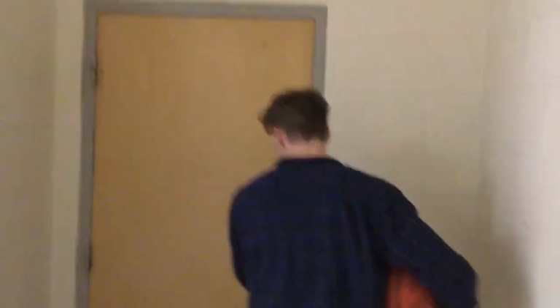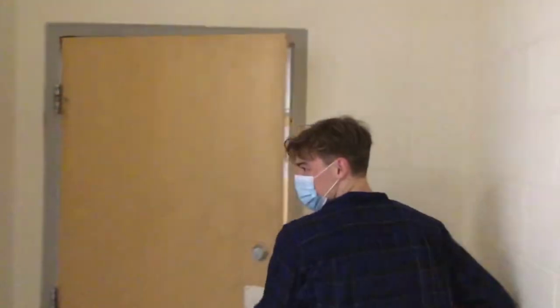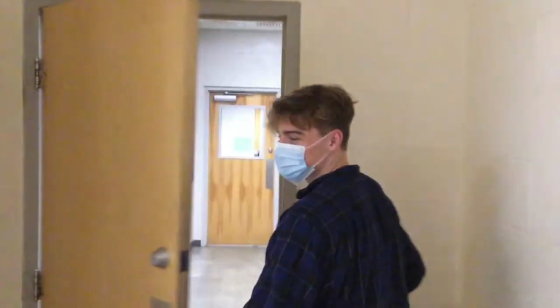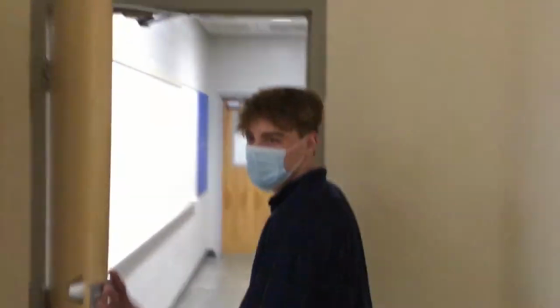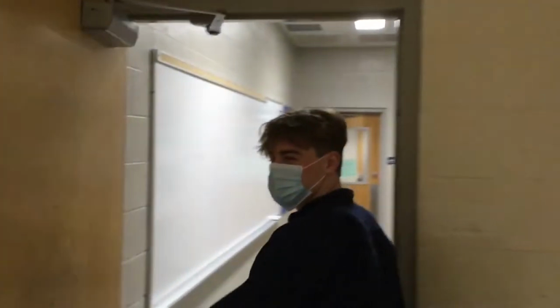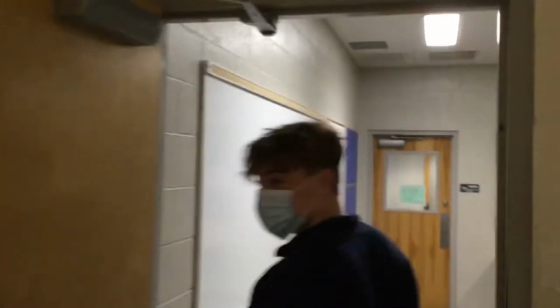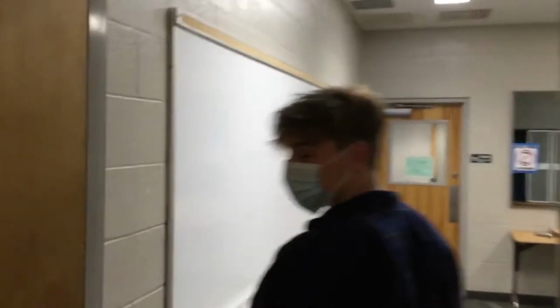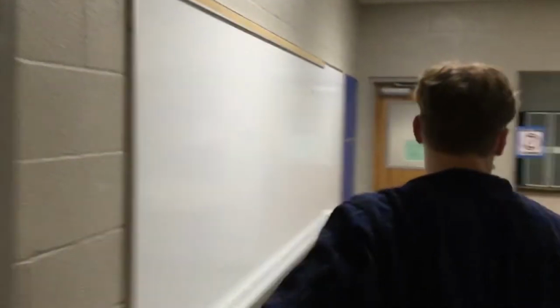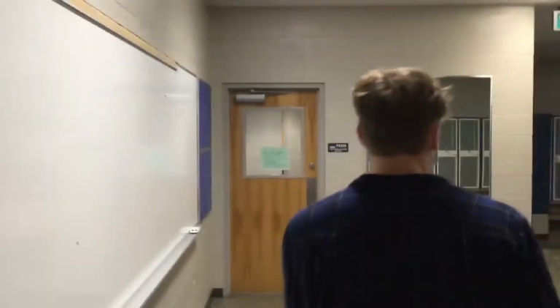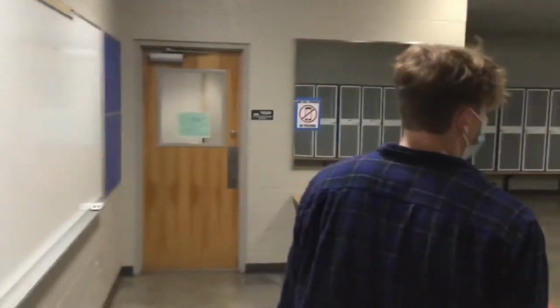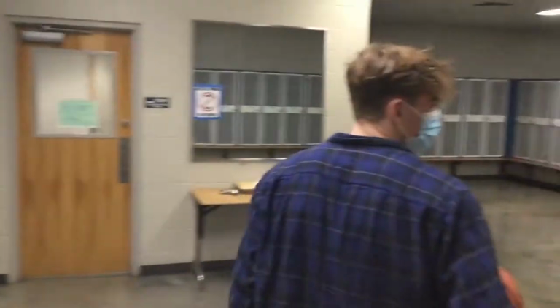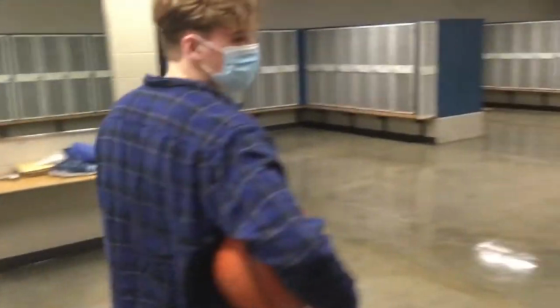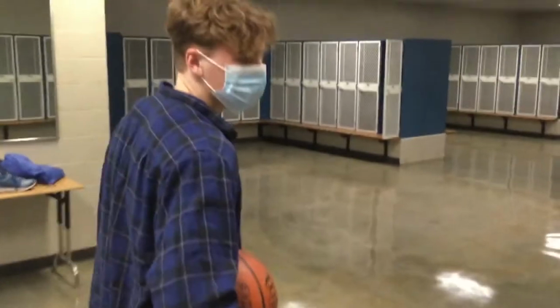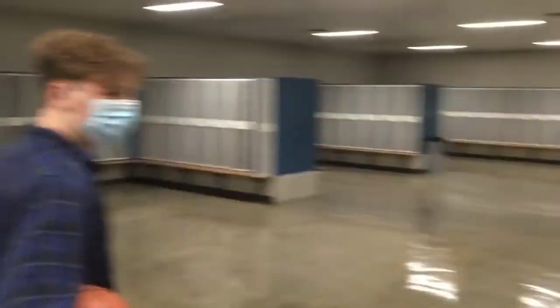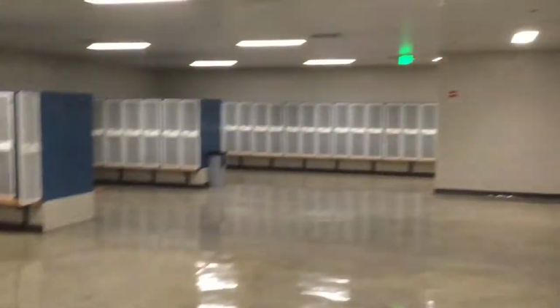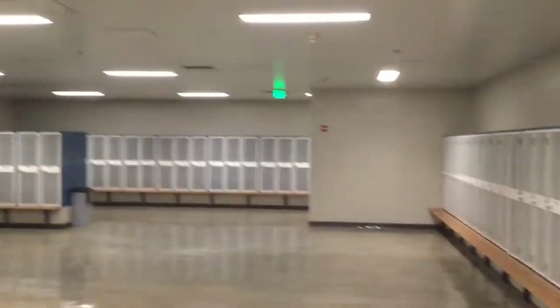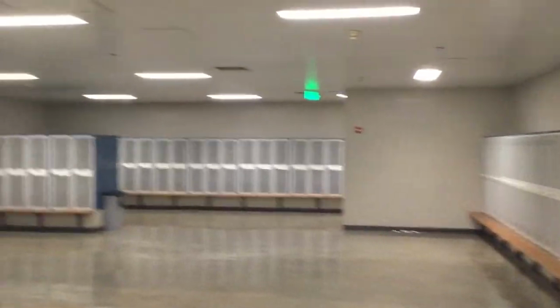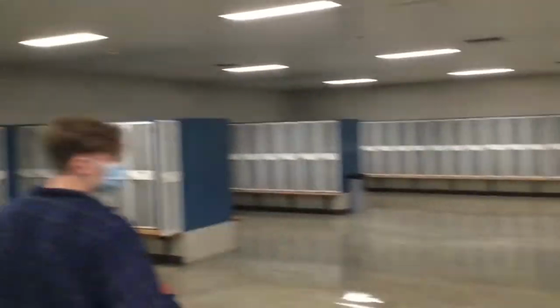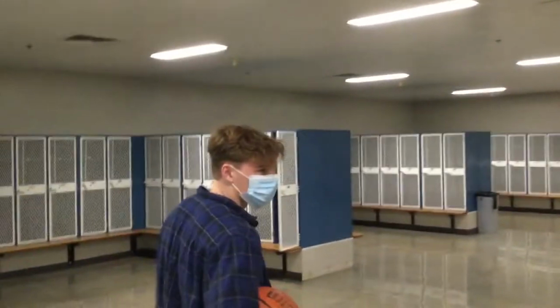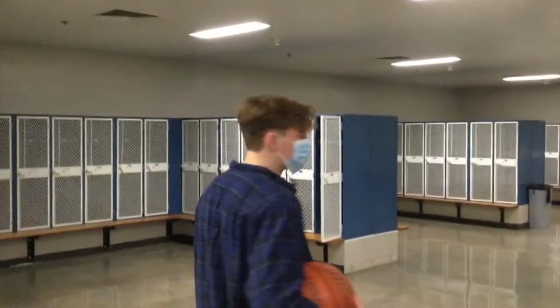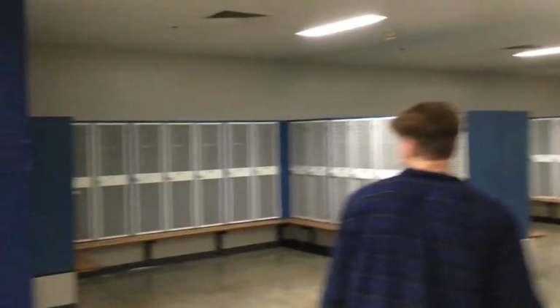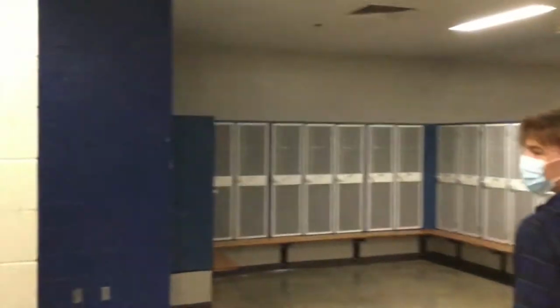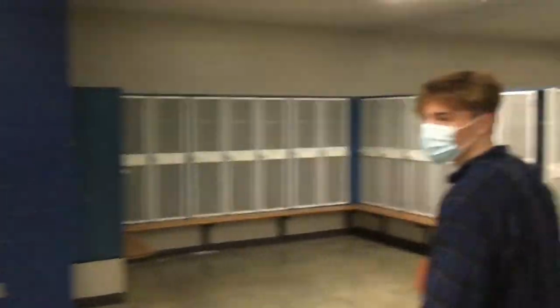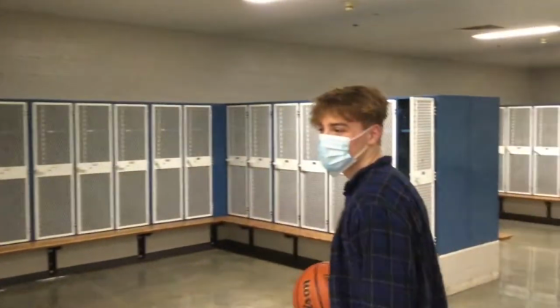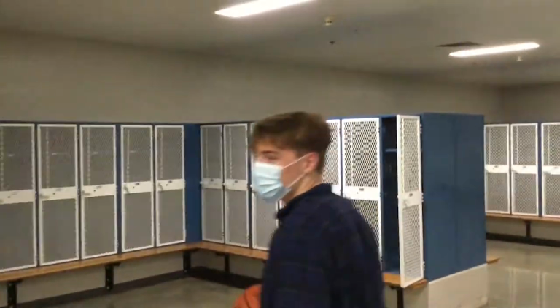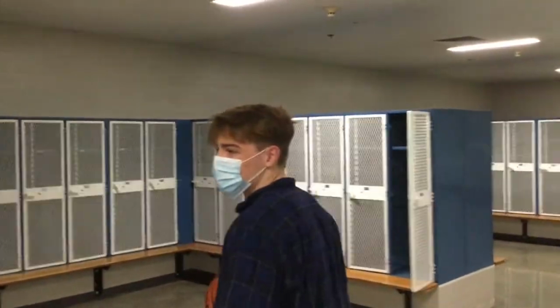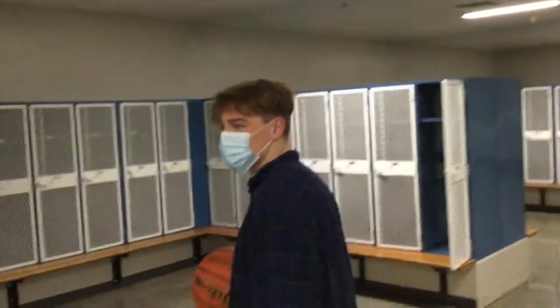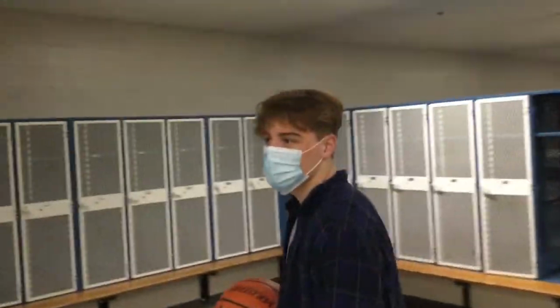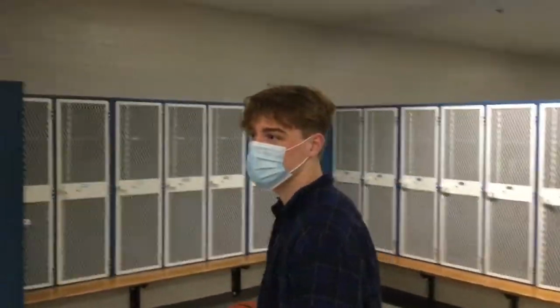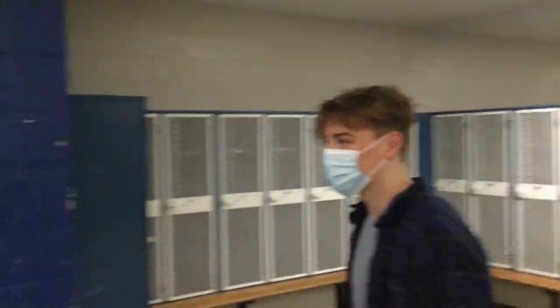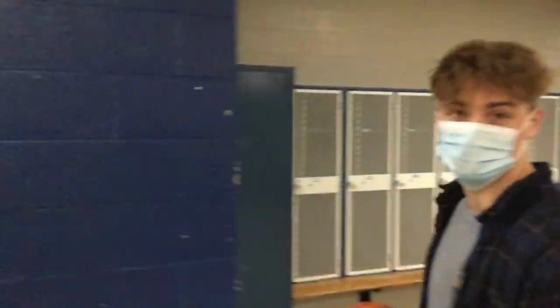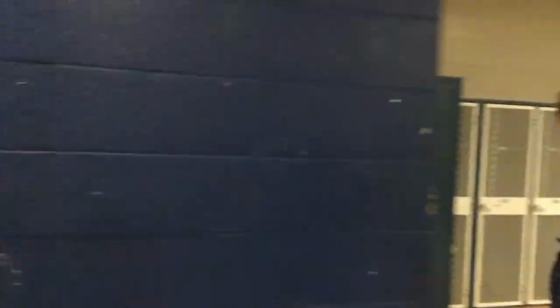So this is the varsity locker room for all football, wrestling, soccer — sports basically. Just getting ready for their sport, practice, game. Yeah, that's the locker room.